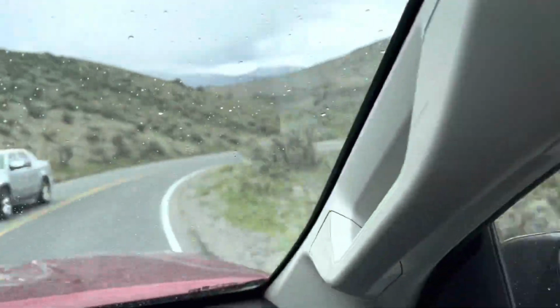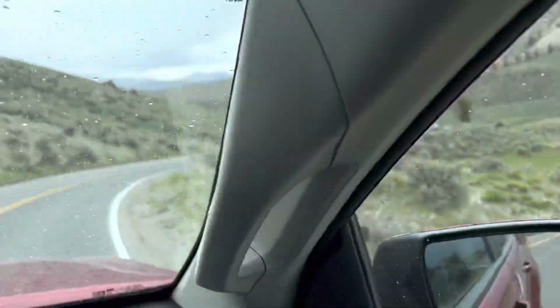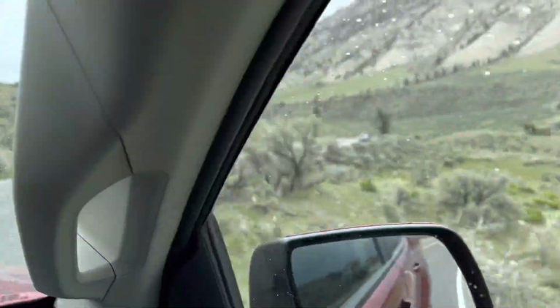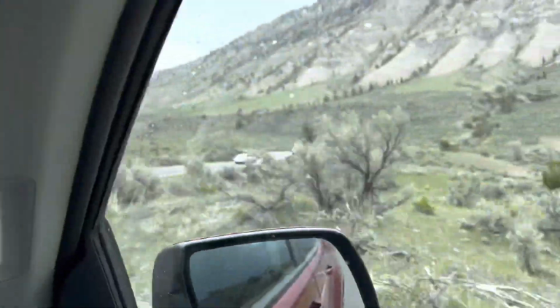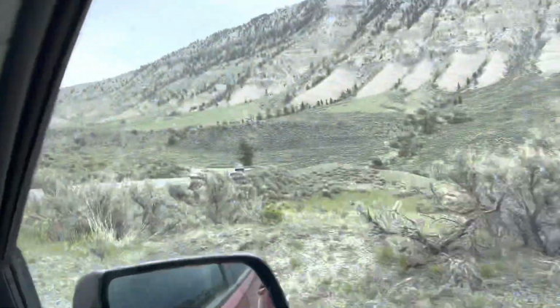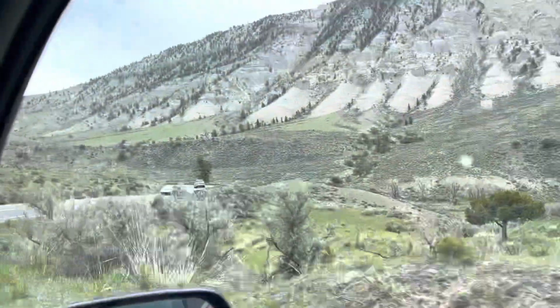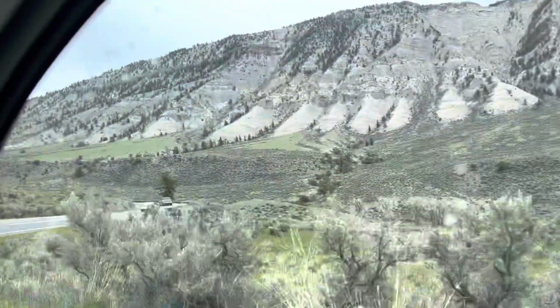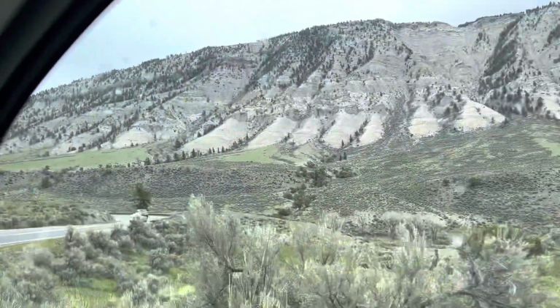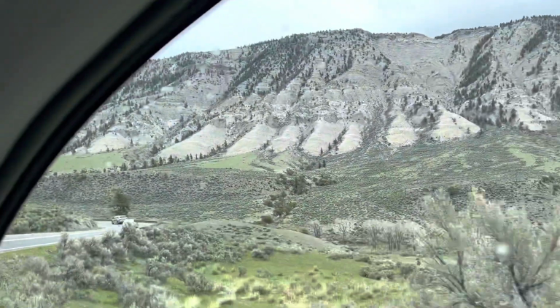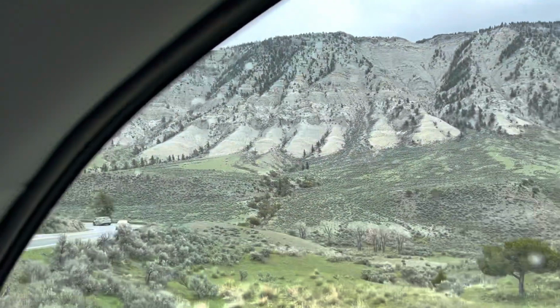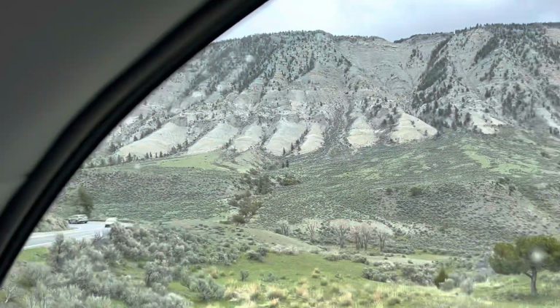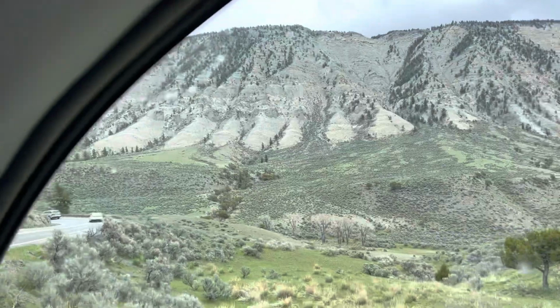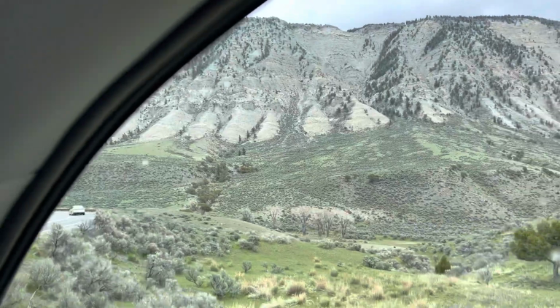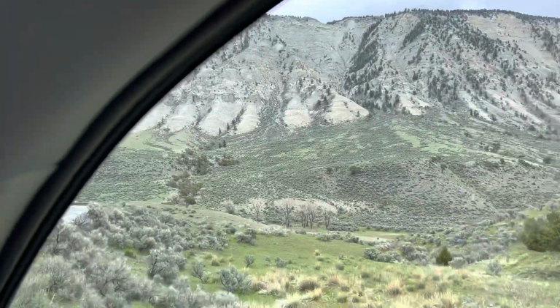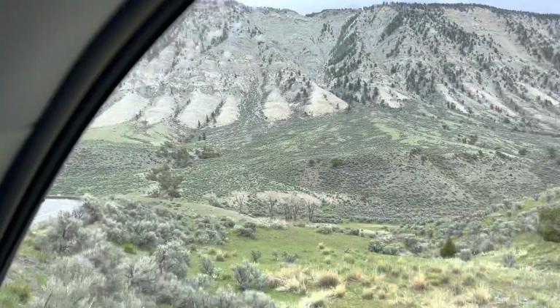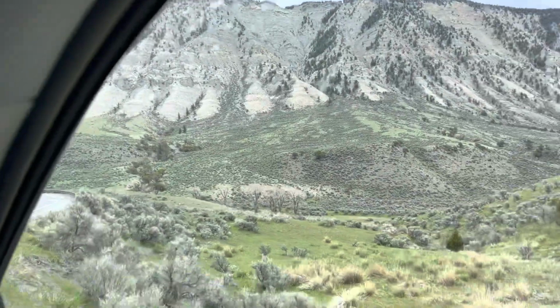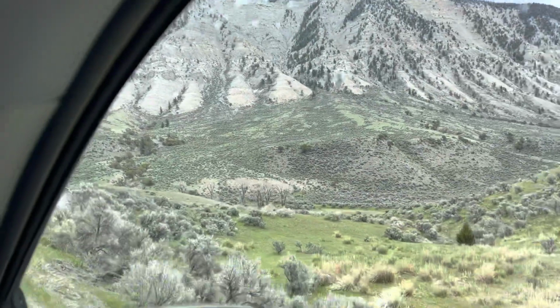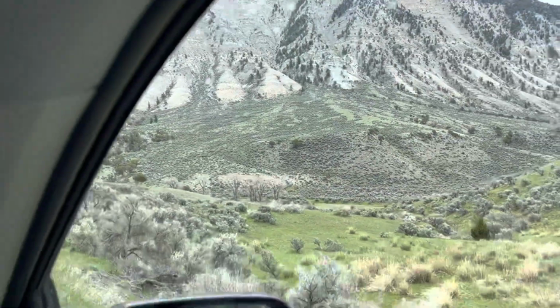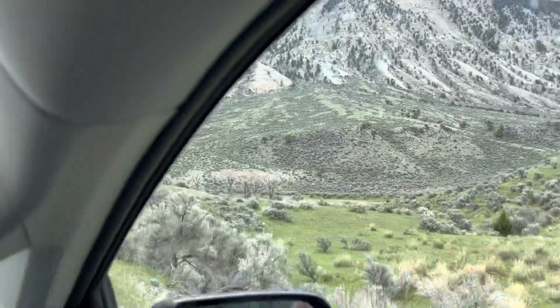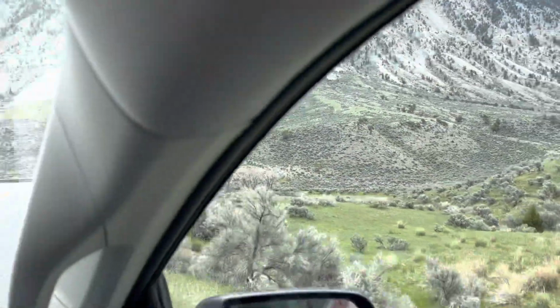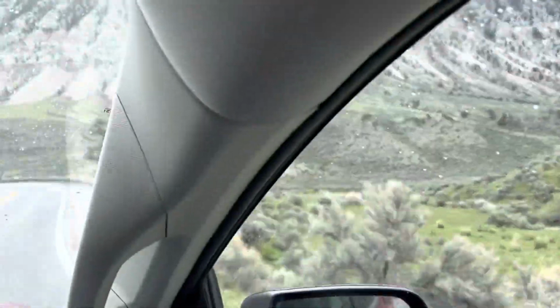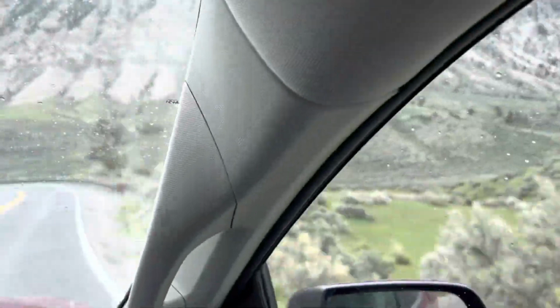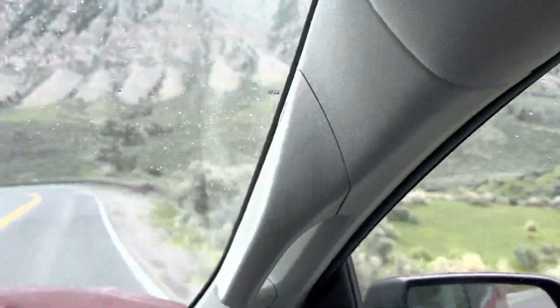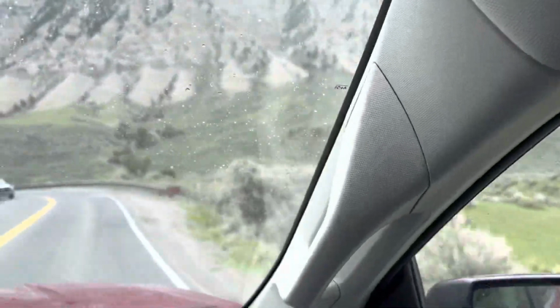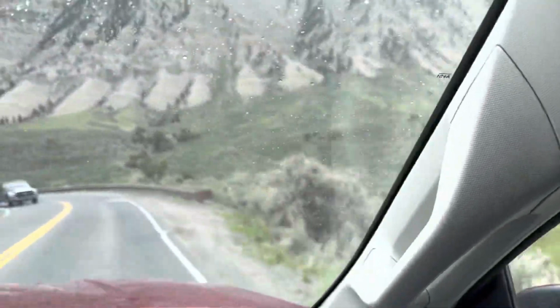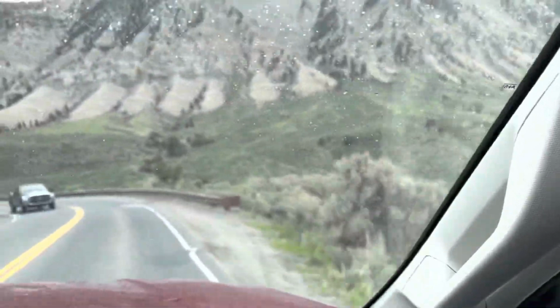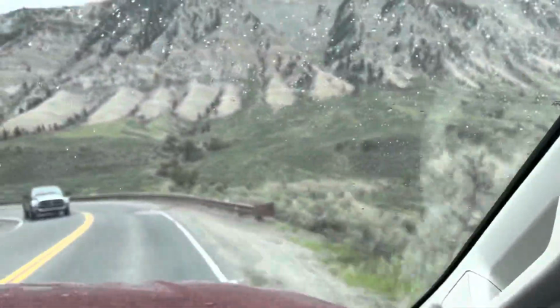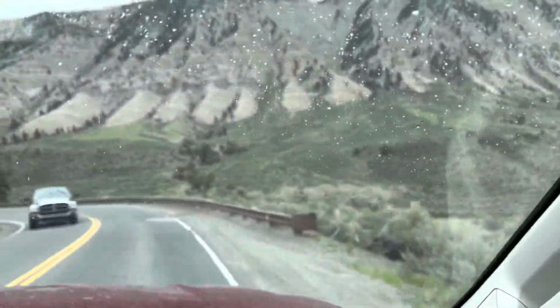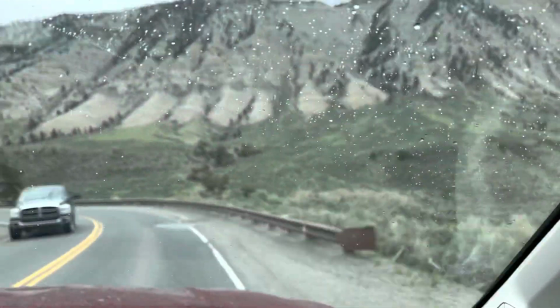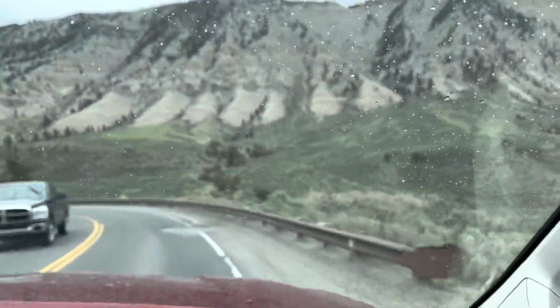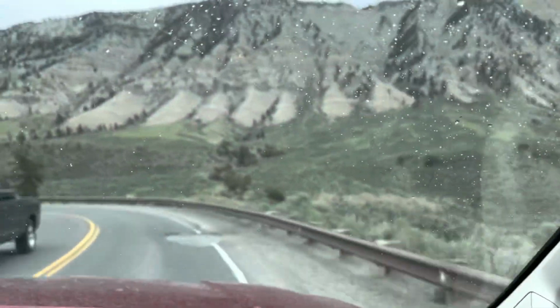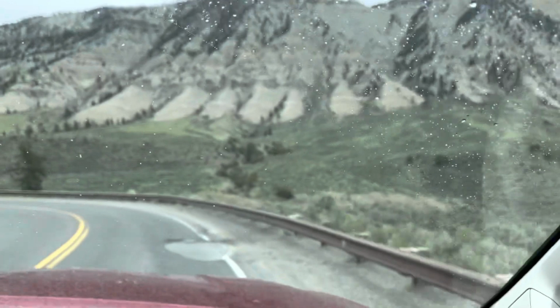Wow. Pretty cool. It's completely different from what we saw this morning. Crazy — the diversity here.